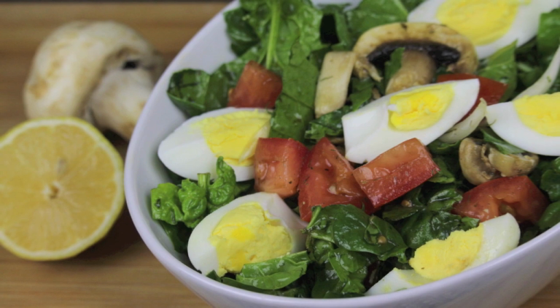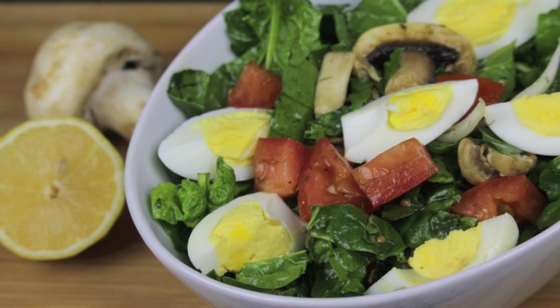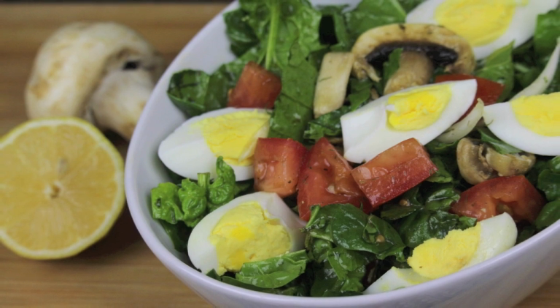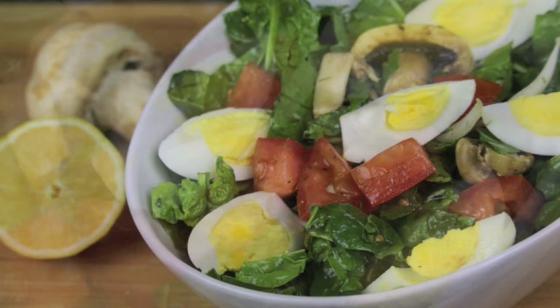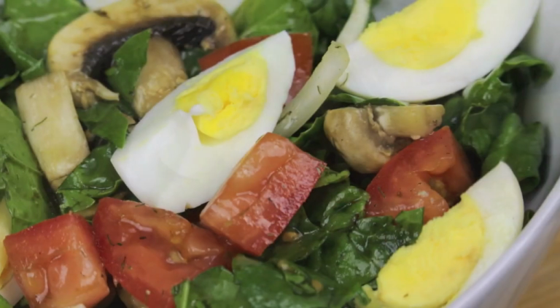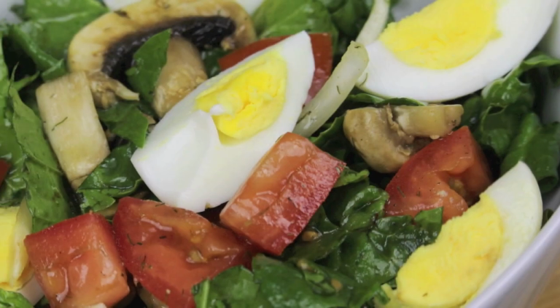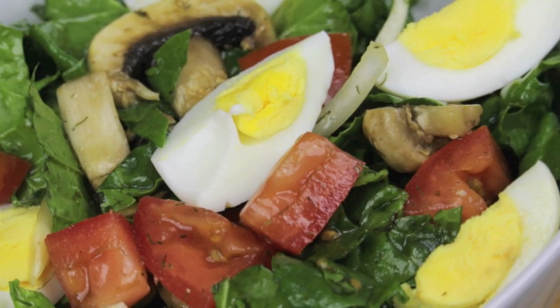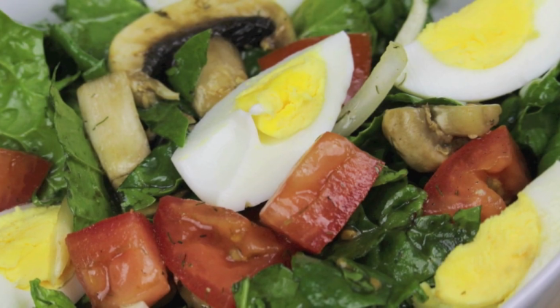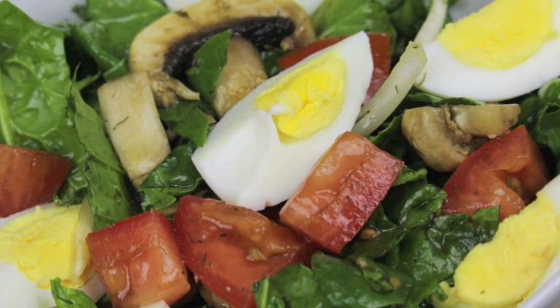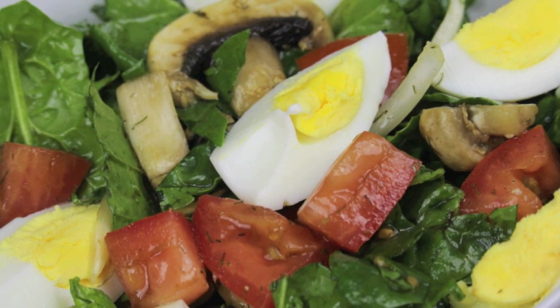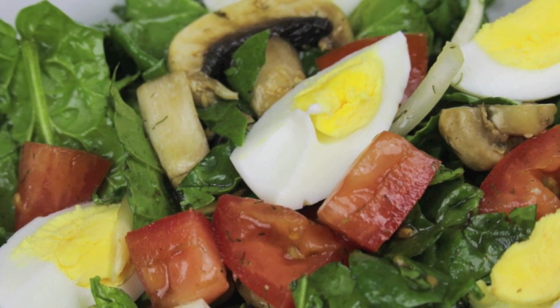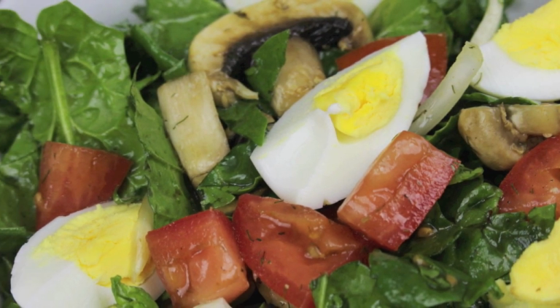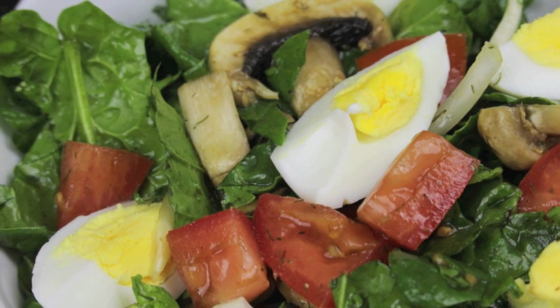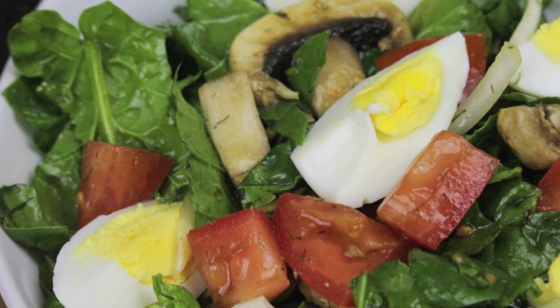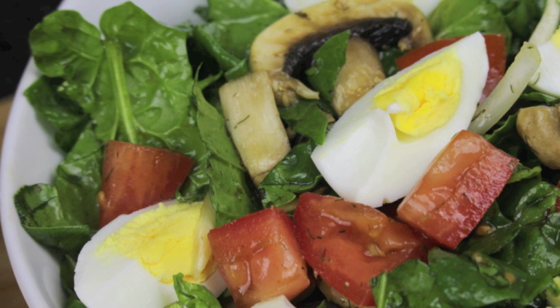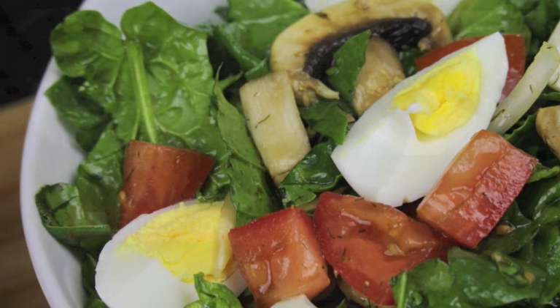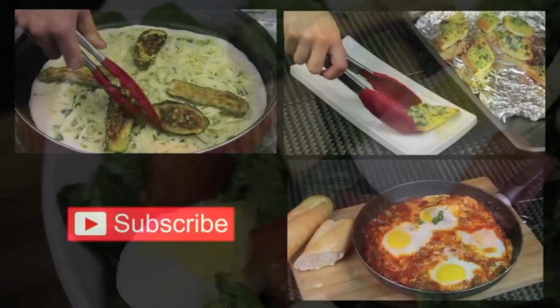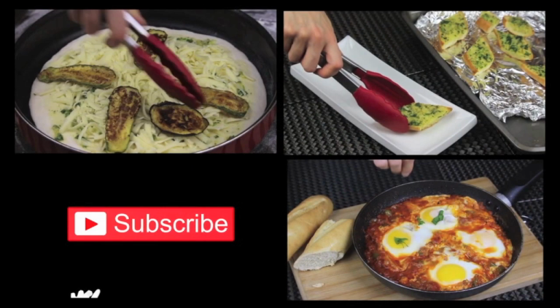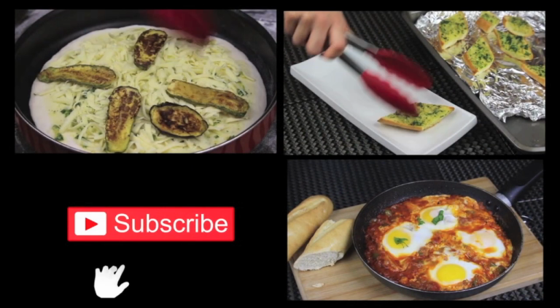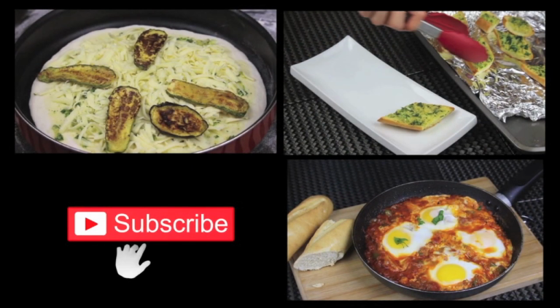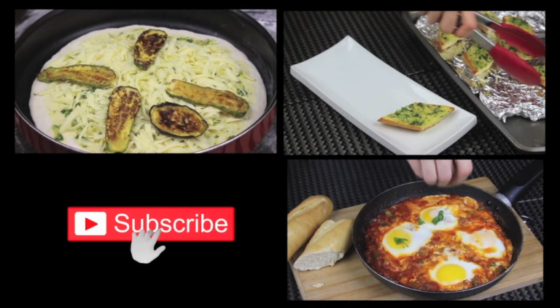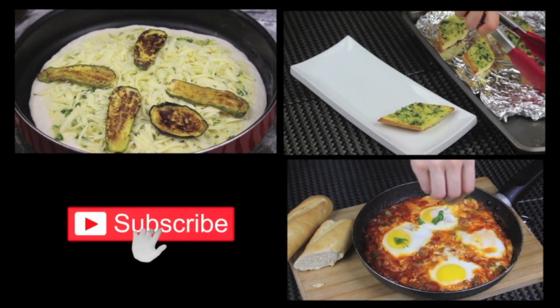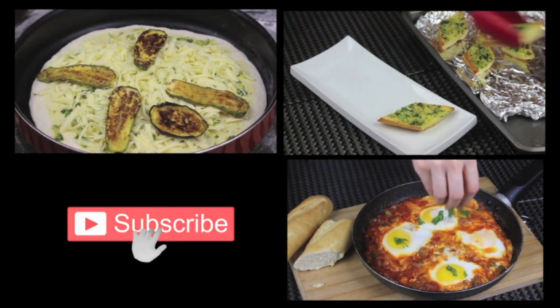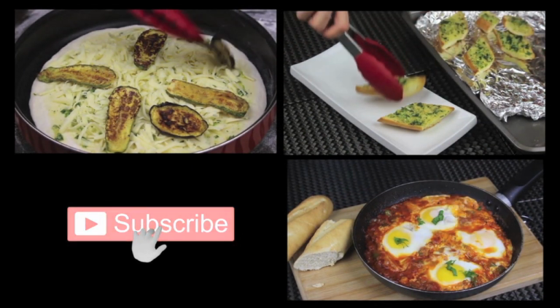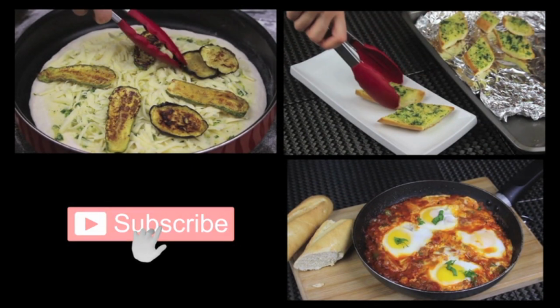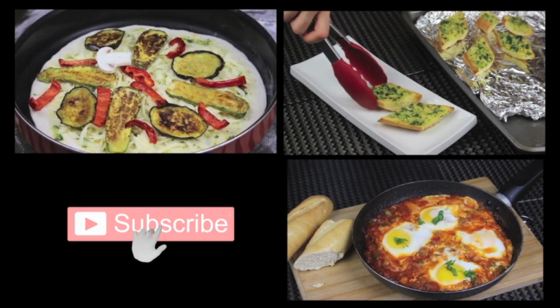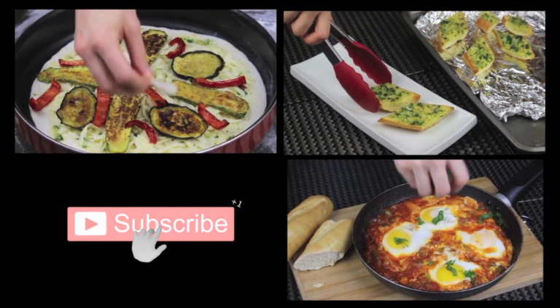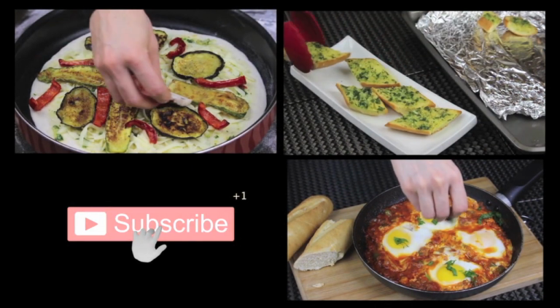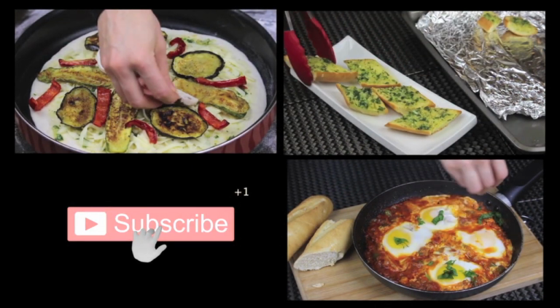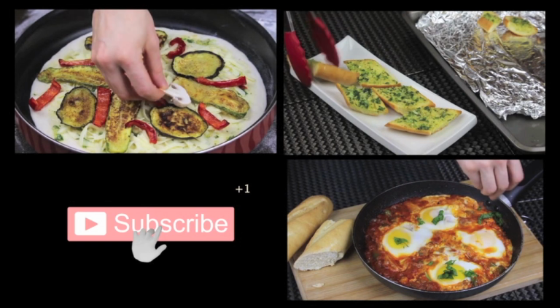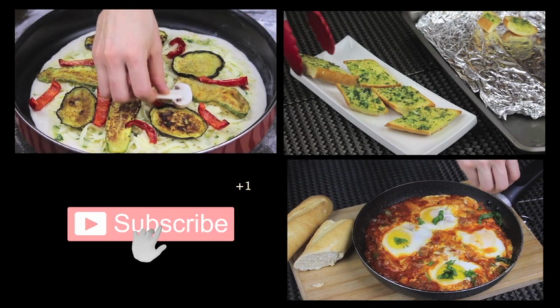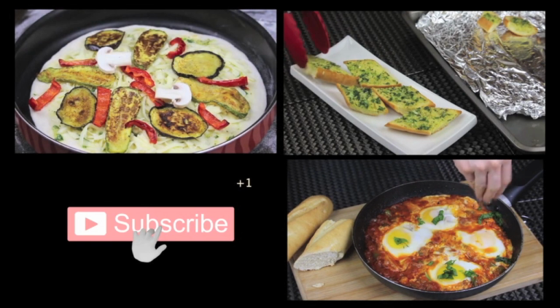I hope that you enjoyed this recipe today. If you did, please give the video a thumbs up, subscribe to my channel, and check out my other videos. I will see you soon, bye!